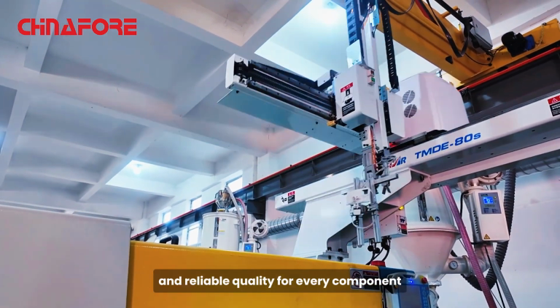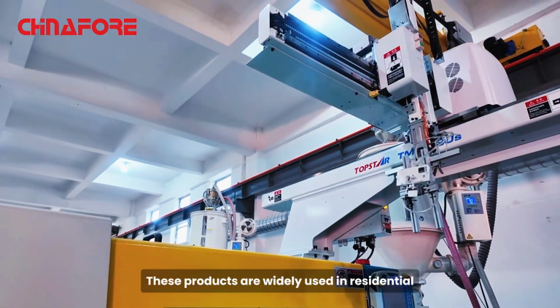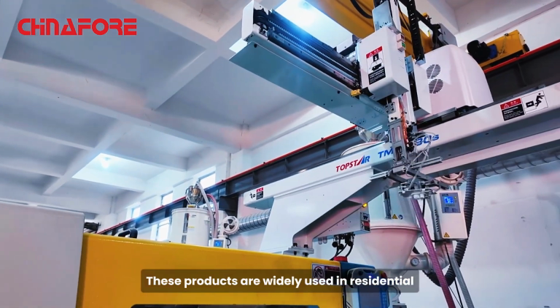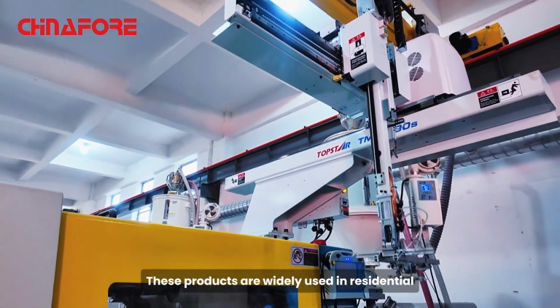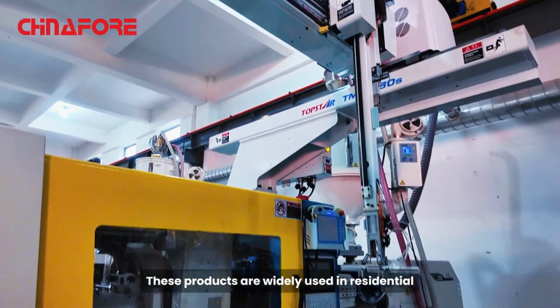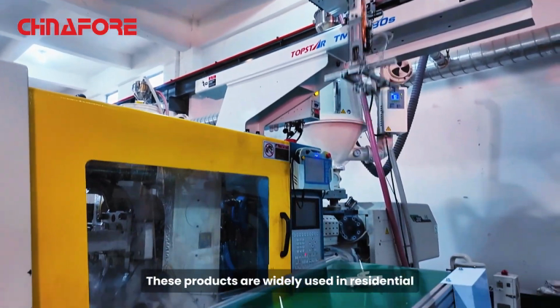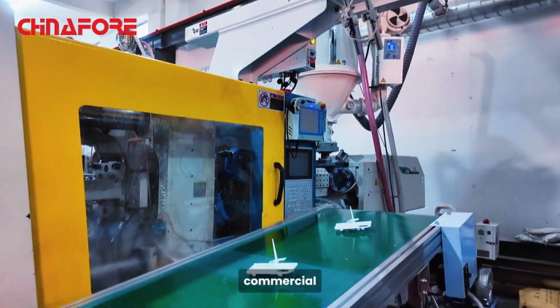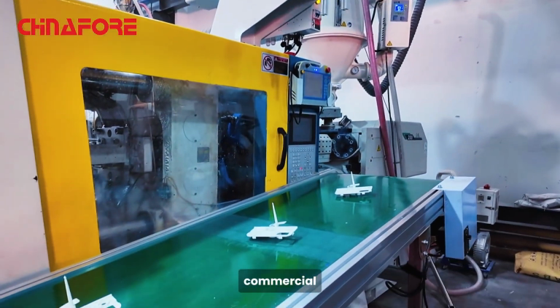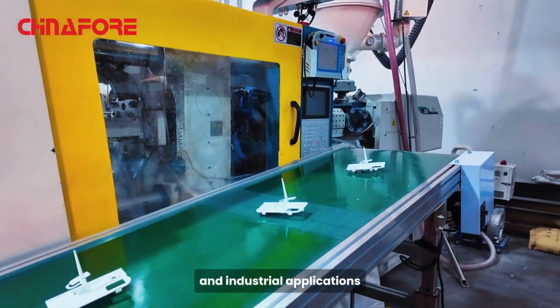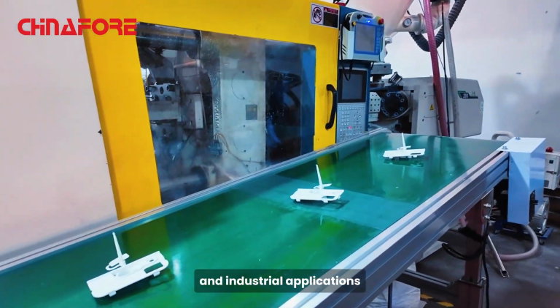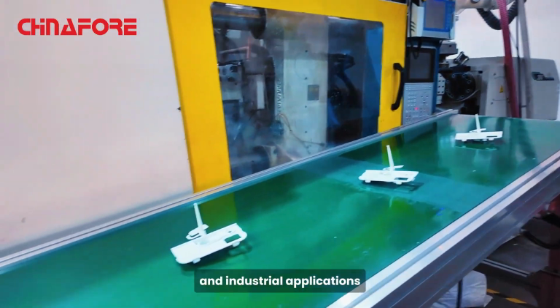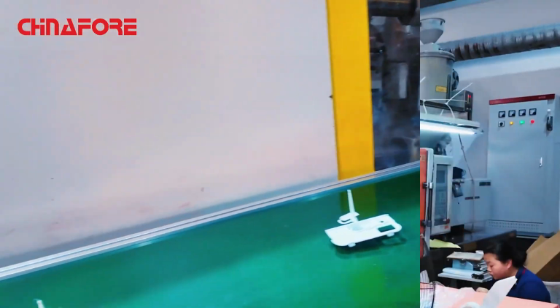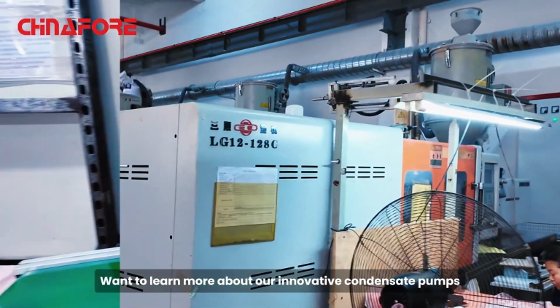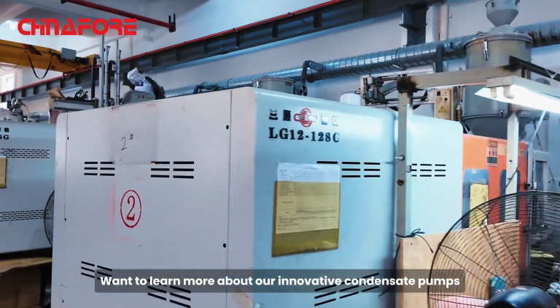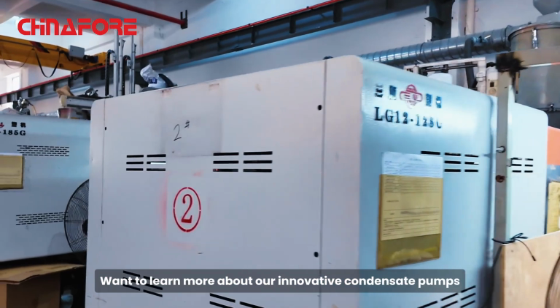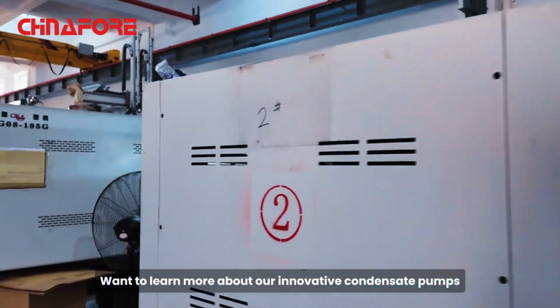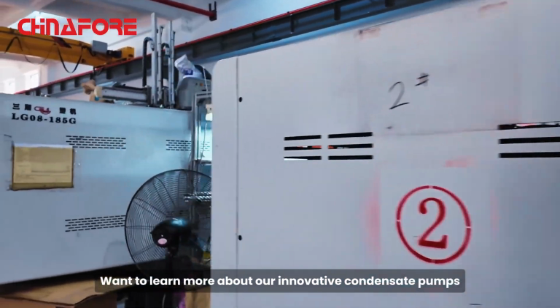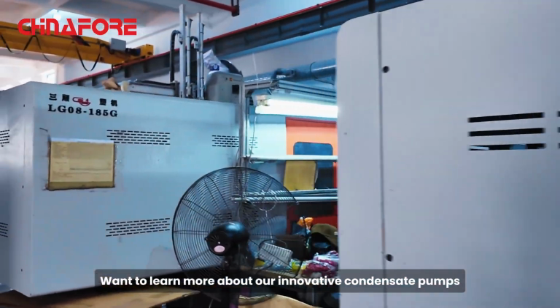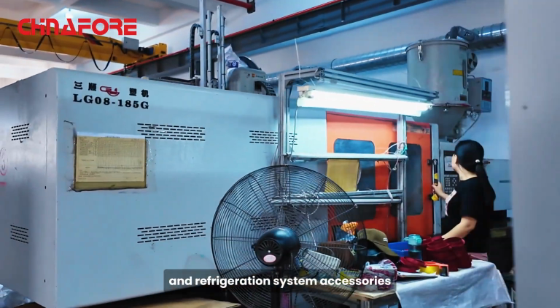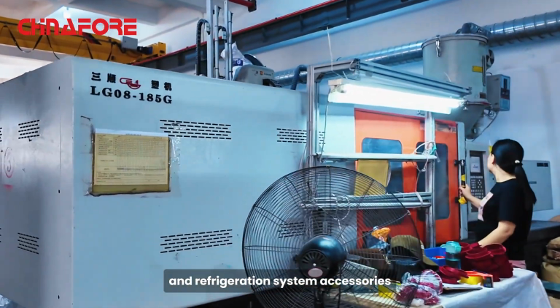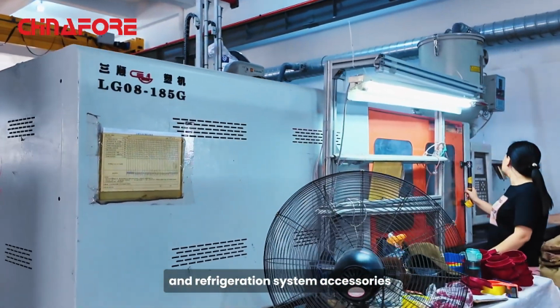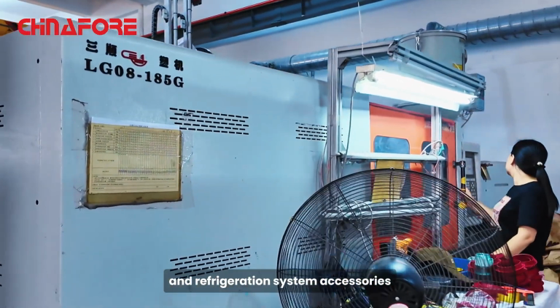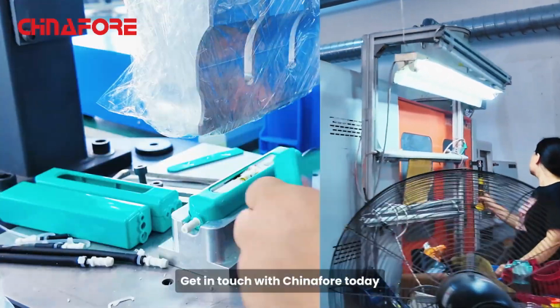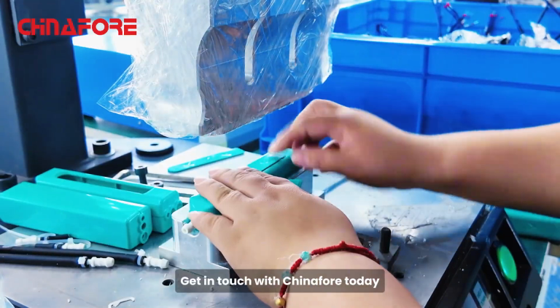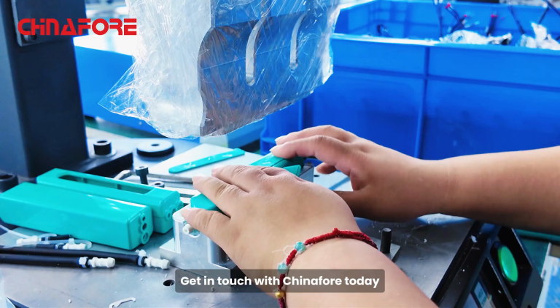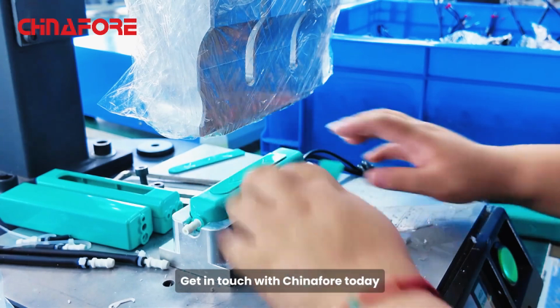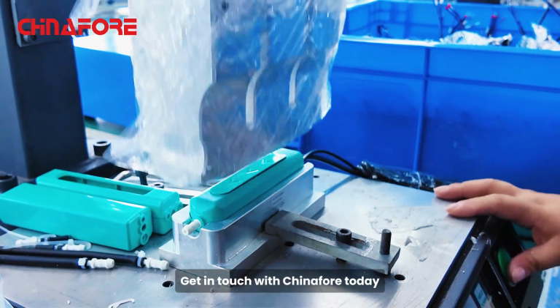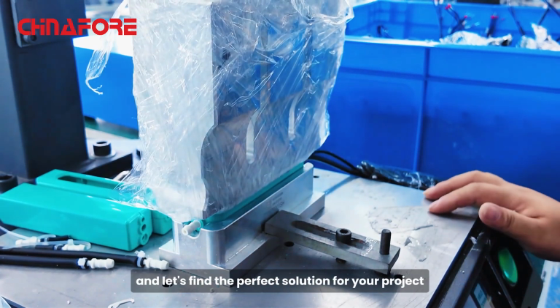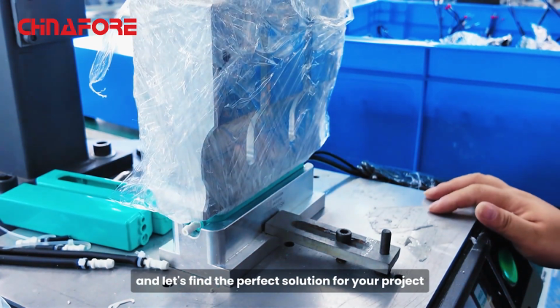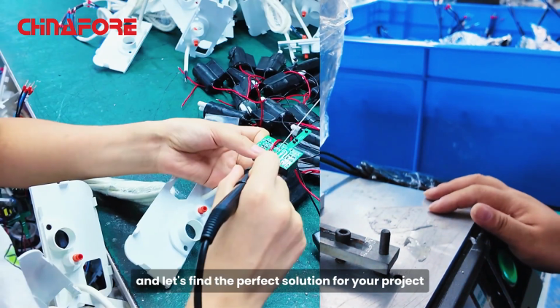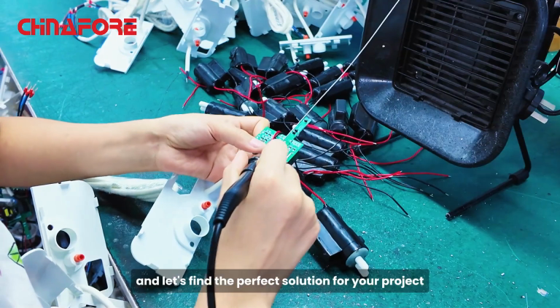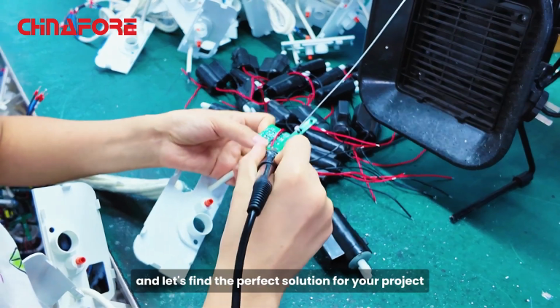These products are widely used in residential, commercial, and industrial applications. Want to learn more about our innovative condensate pumps and refrigeration system accessories? Get in touch with China4 today and let's find the perfect solution for your project.